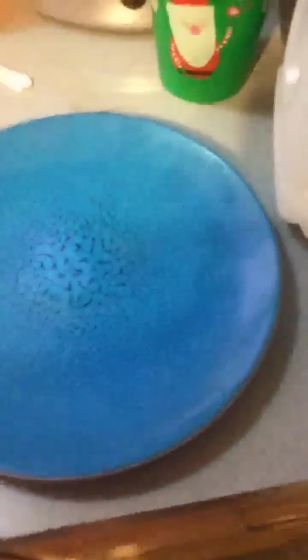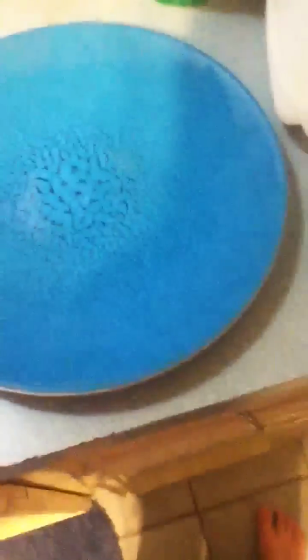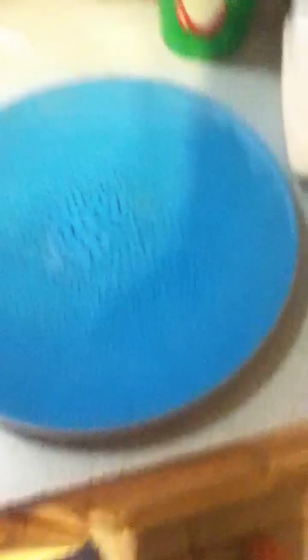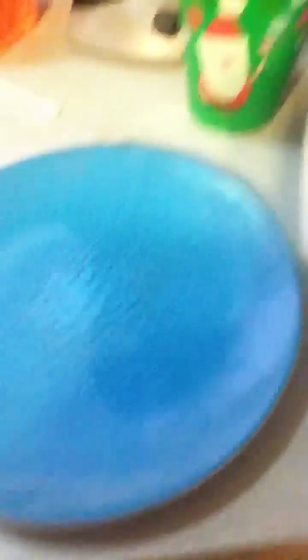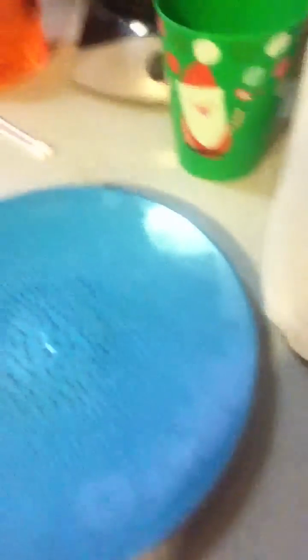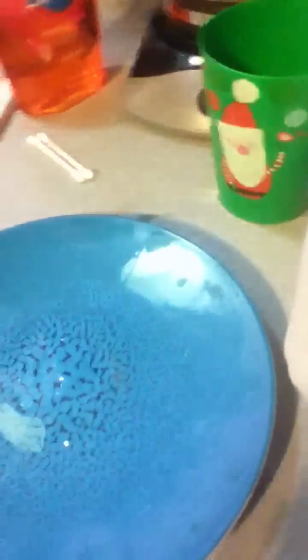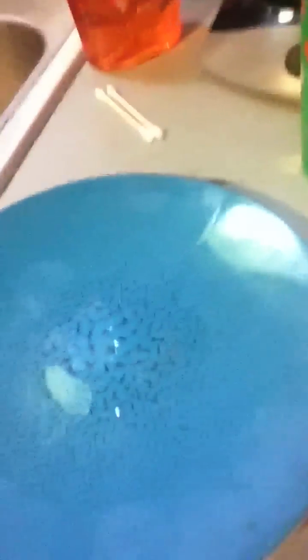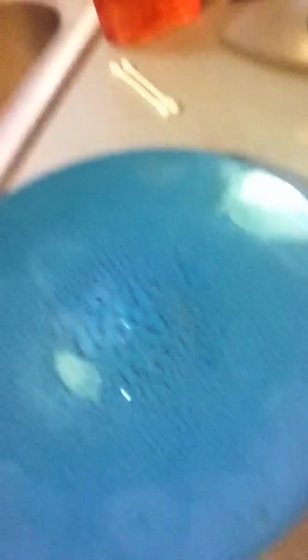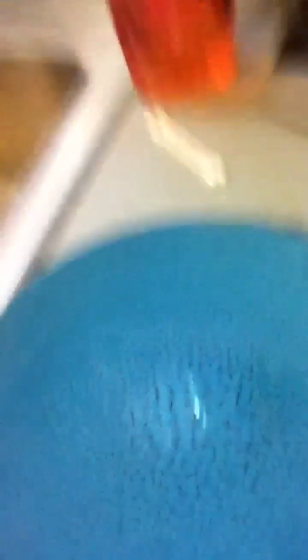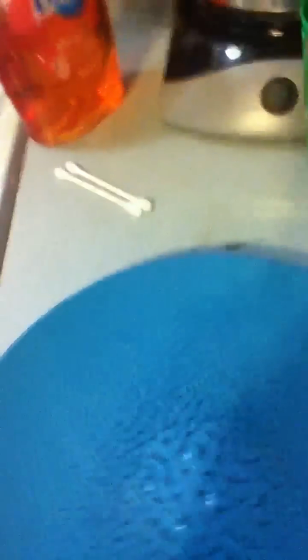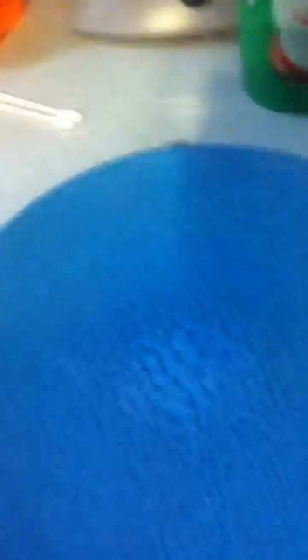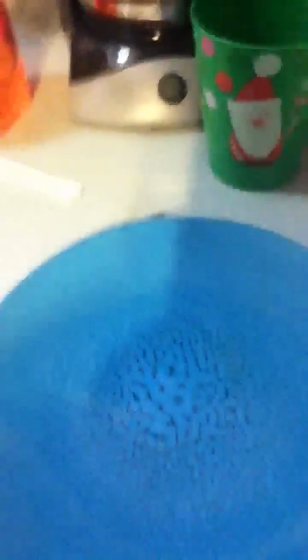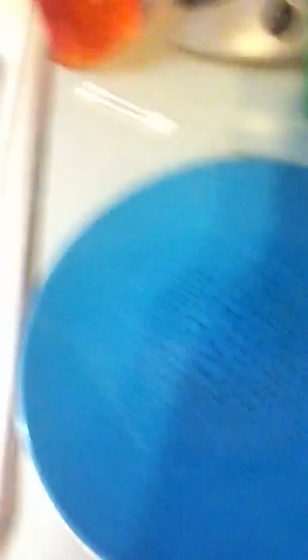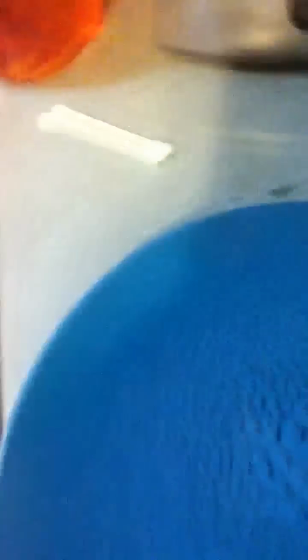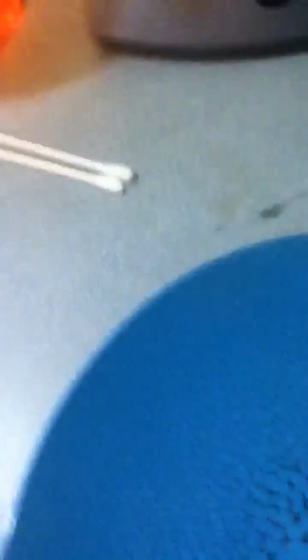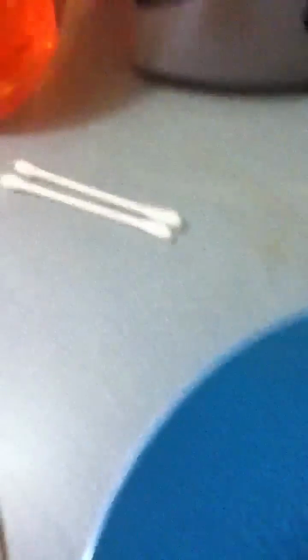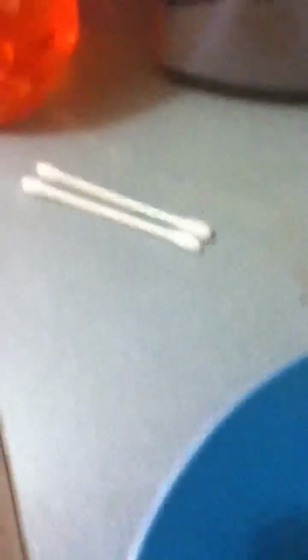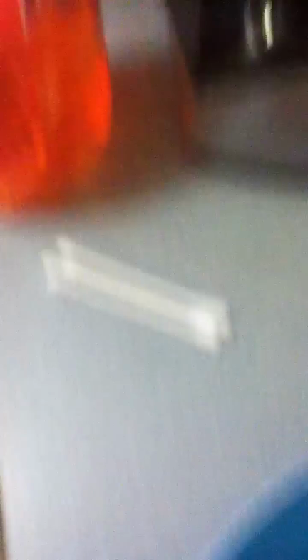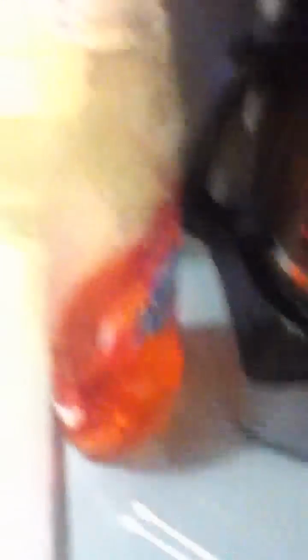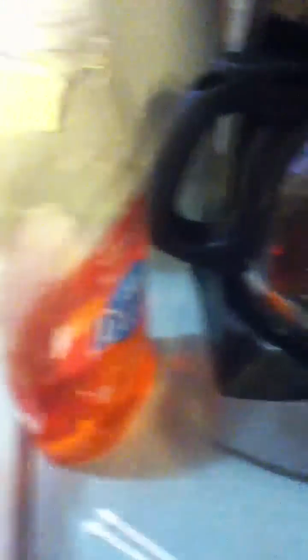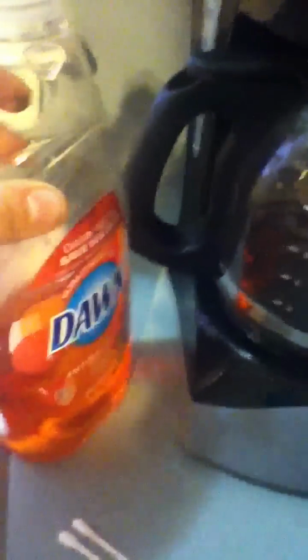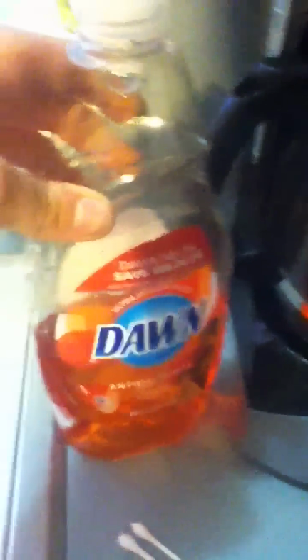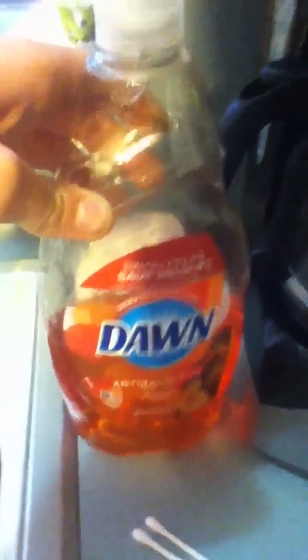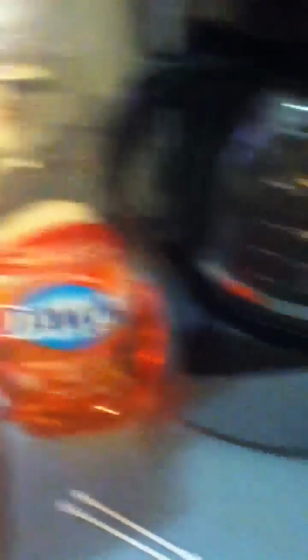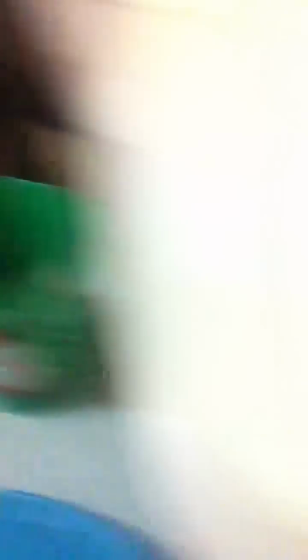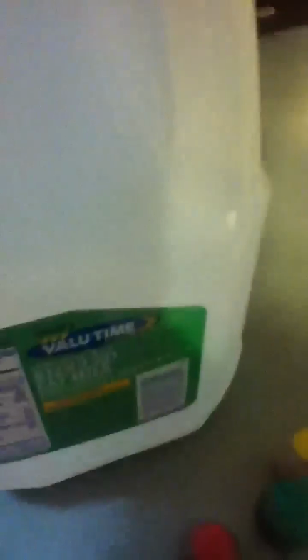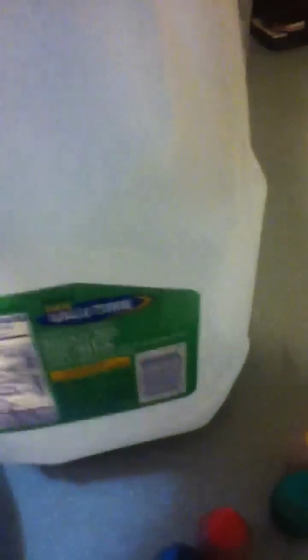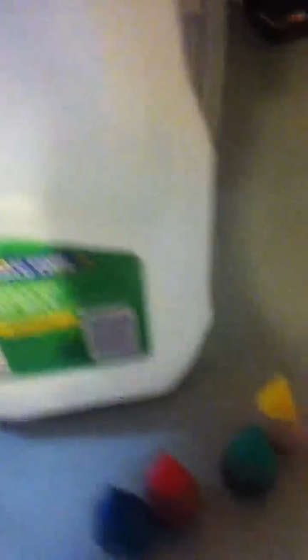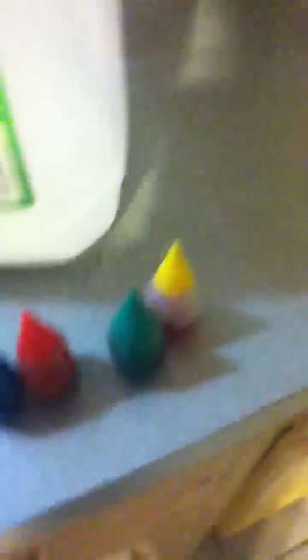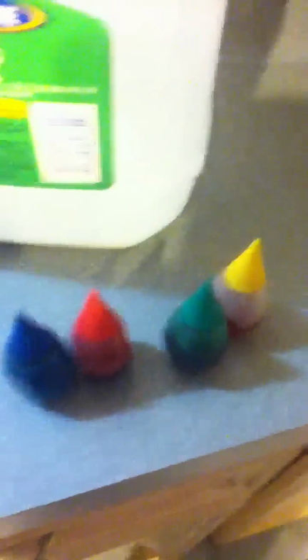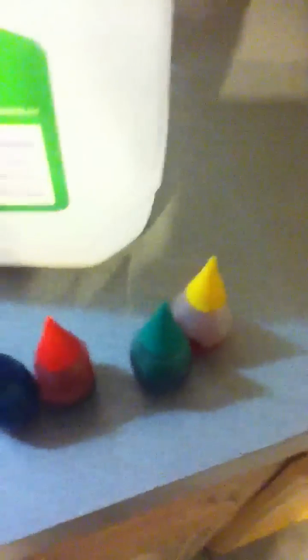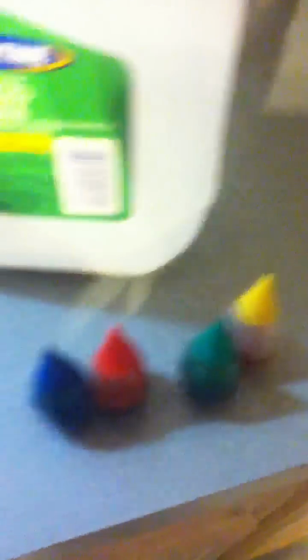Hey everyone, it's CT Watch. It's so hot here and I'm fixing to do a short exercise experiment. All you need is two Q-tips, some Dawn, some milk, and food coloring.